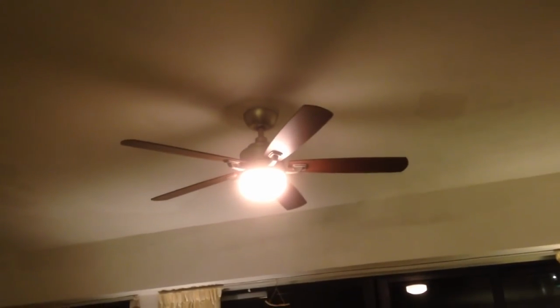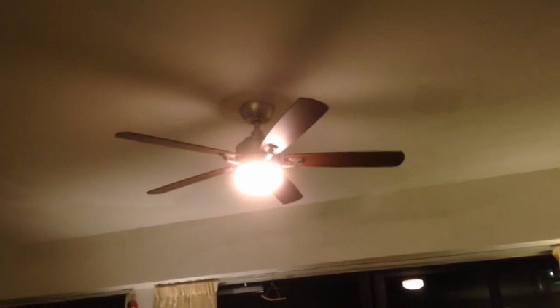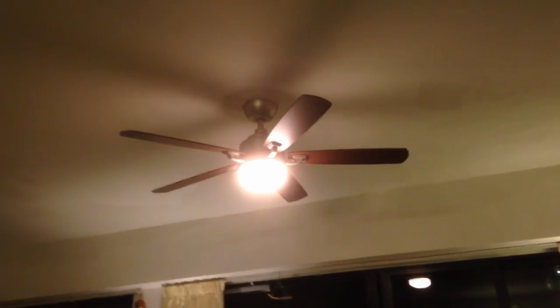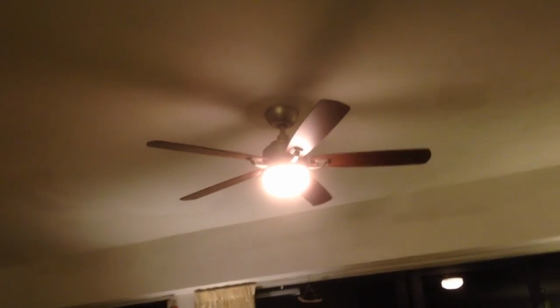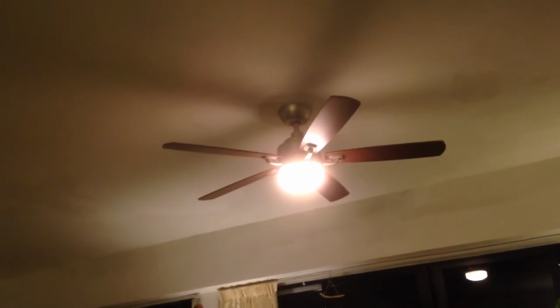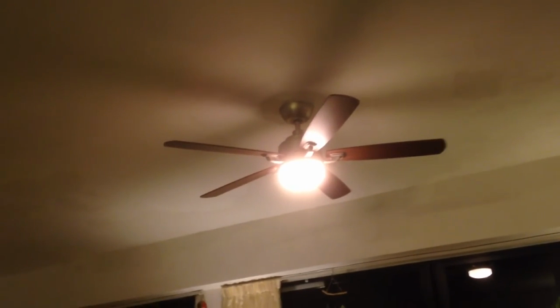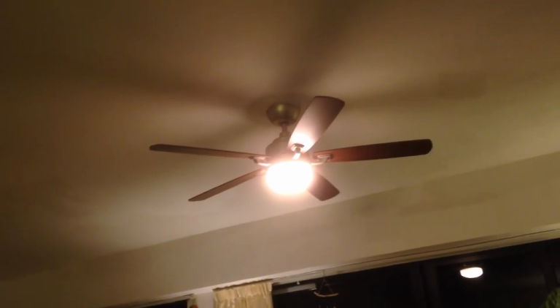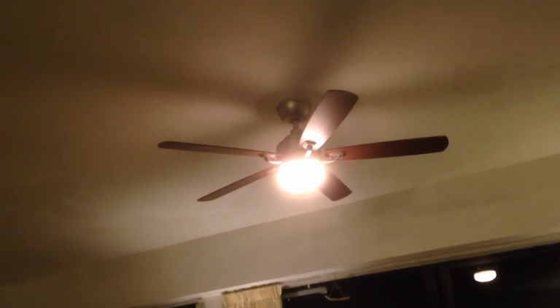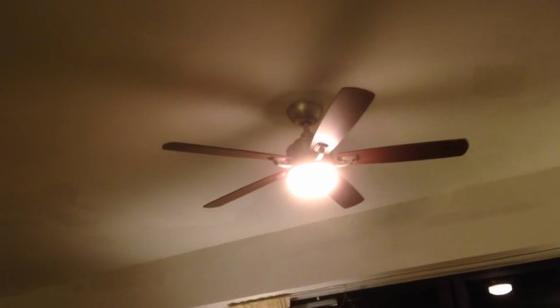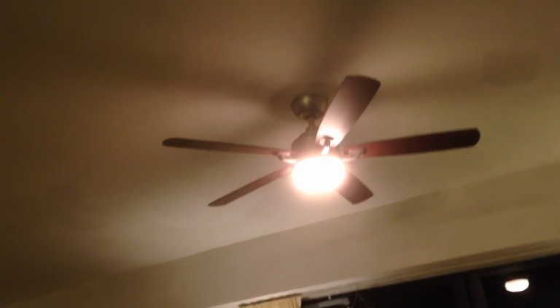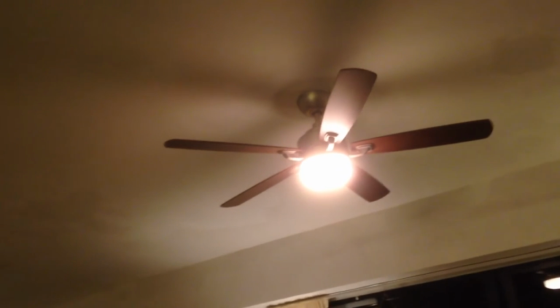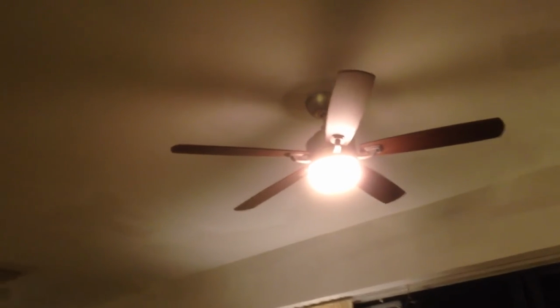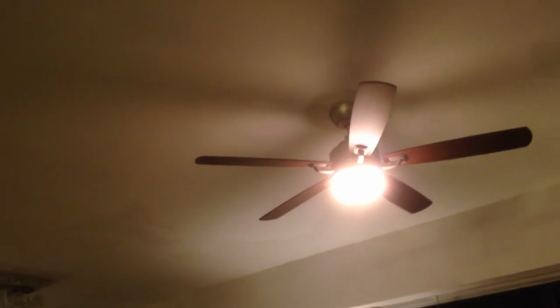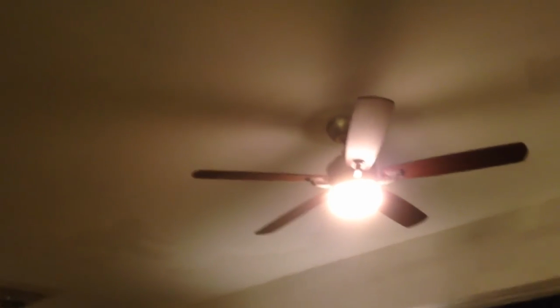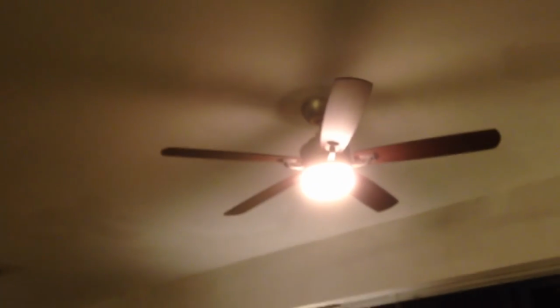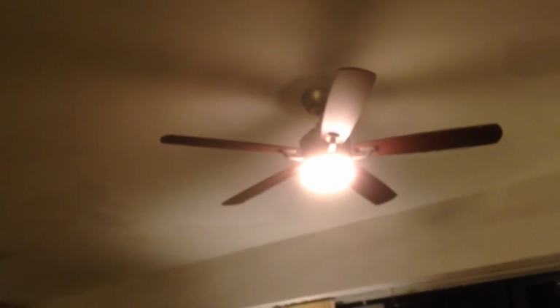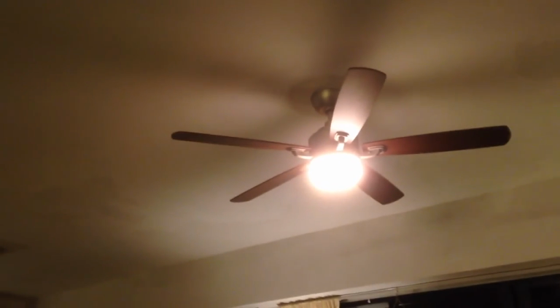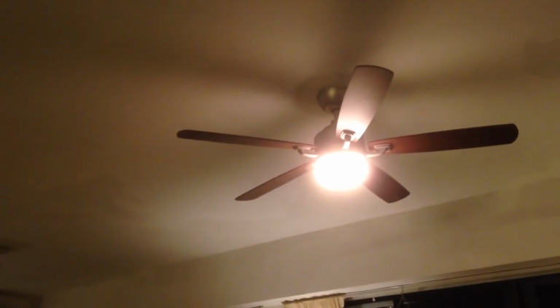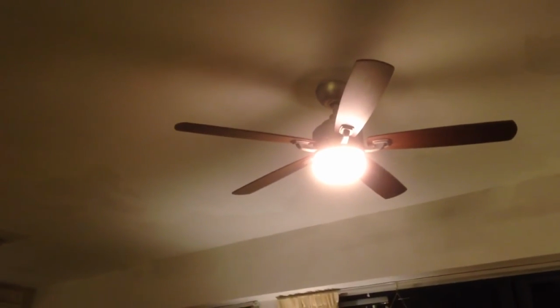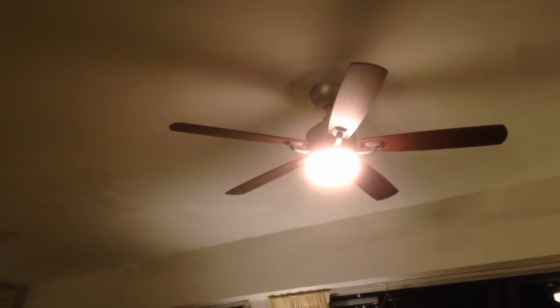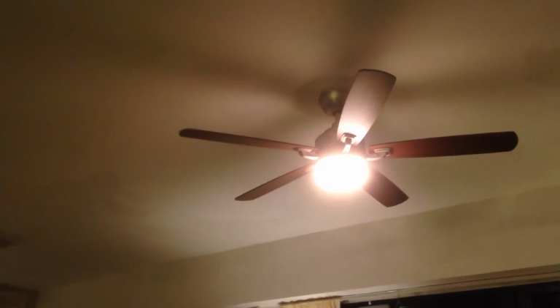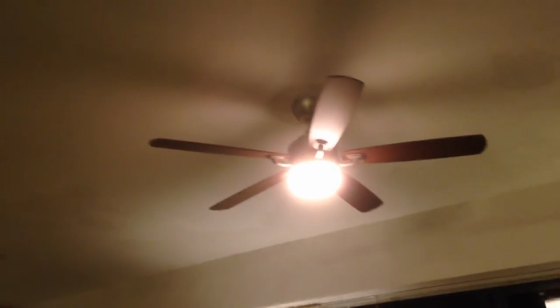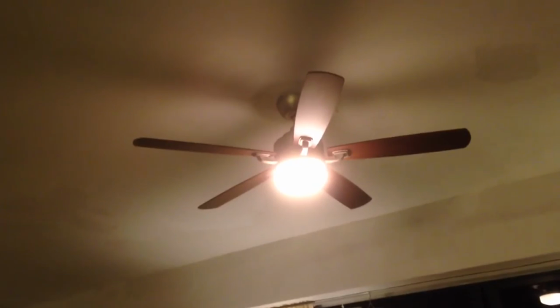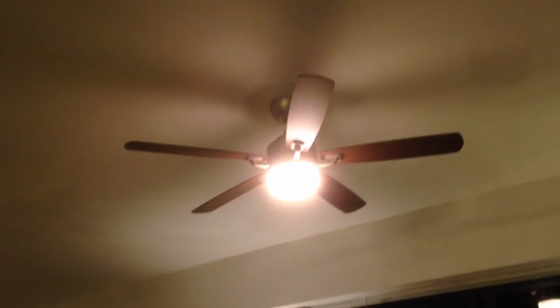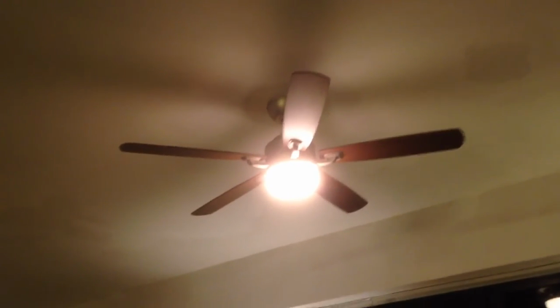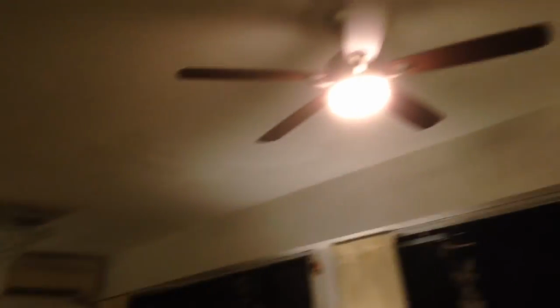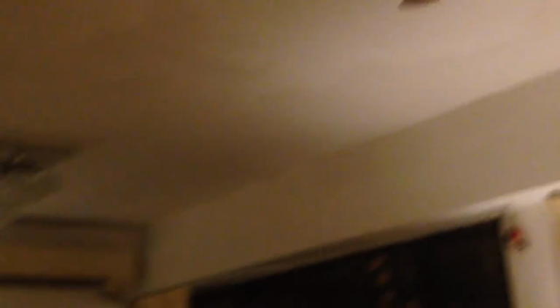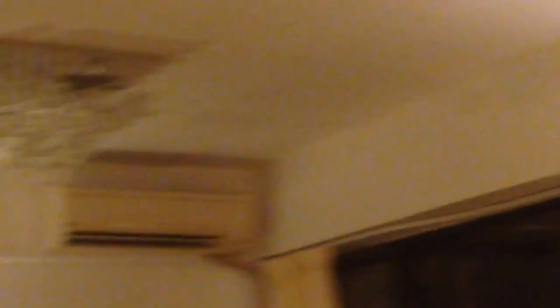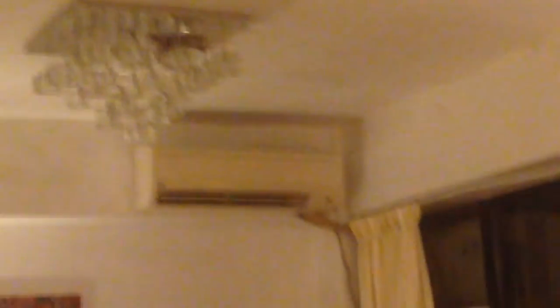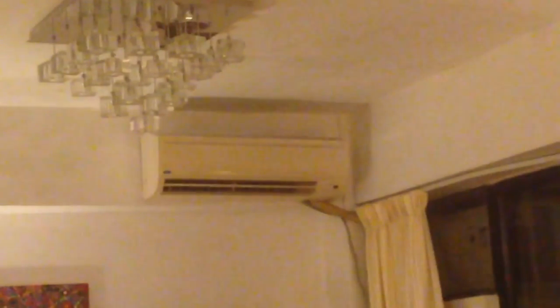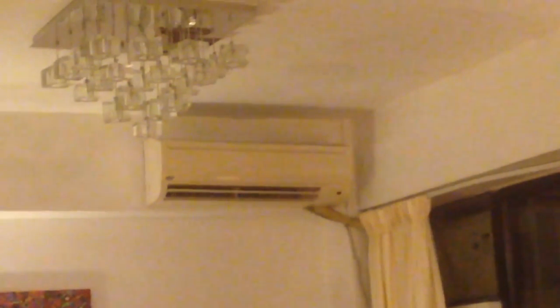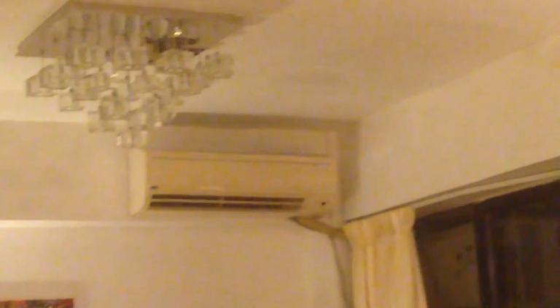There's a bit of a leak problem, so the humidity in here has been really high. The mold has probably been here since before we started using this air conditioner a lot.